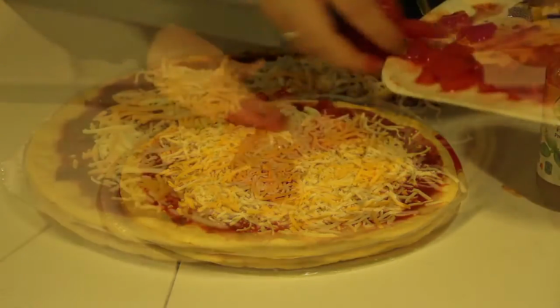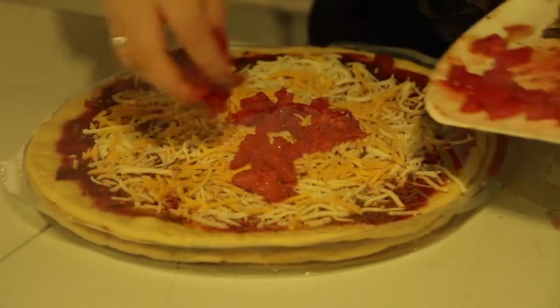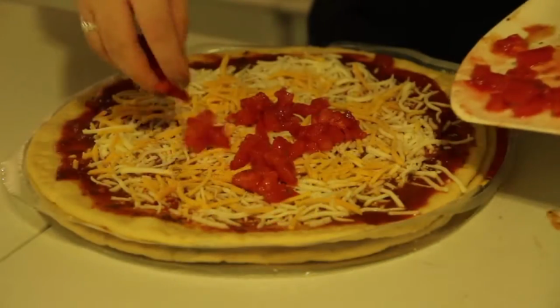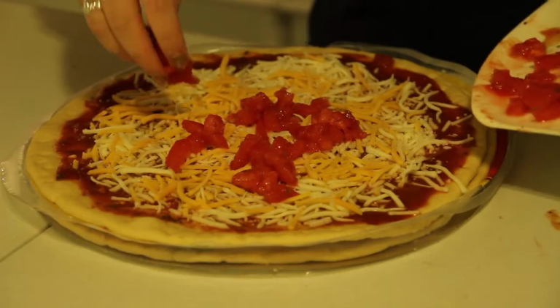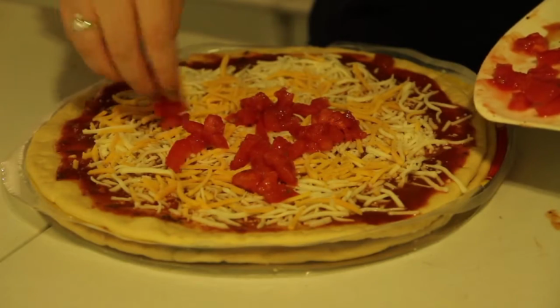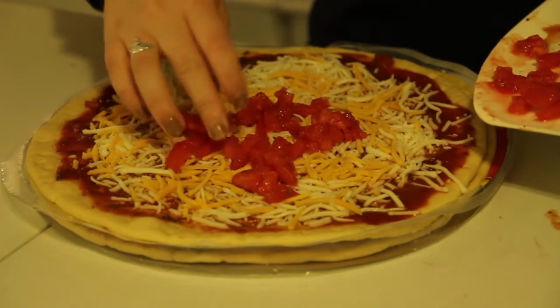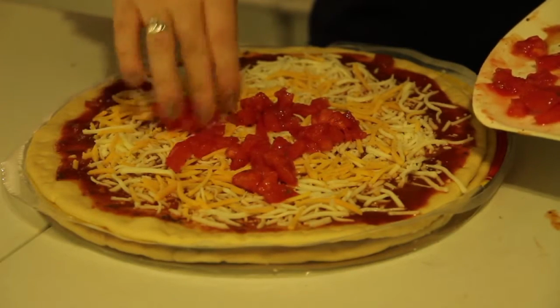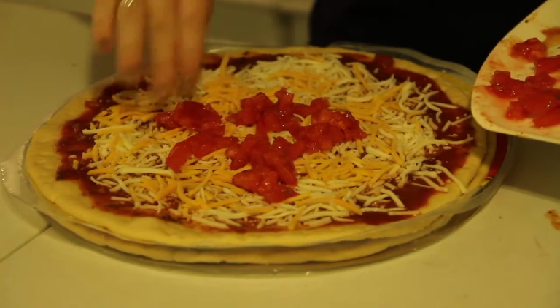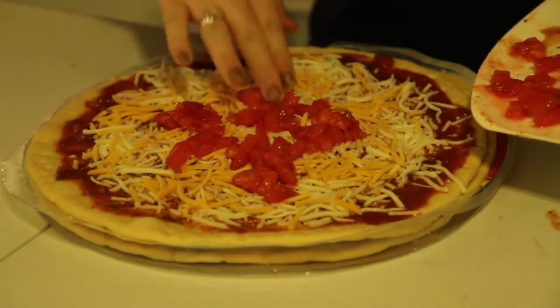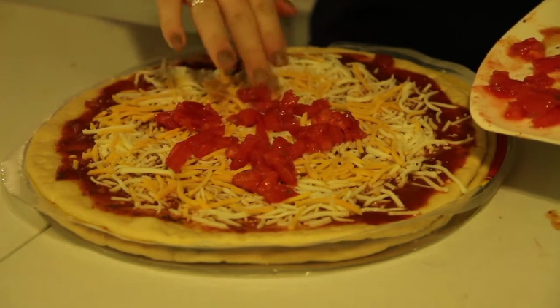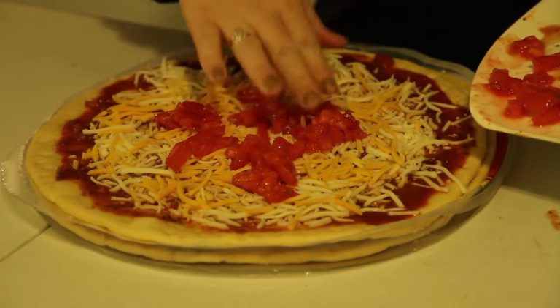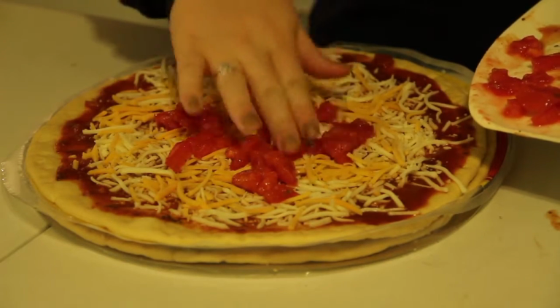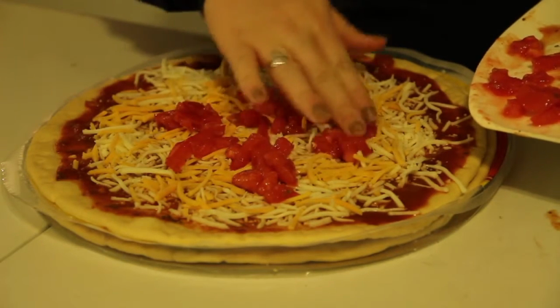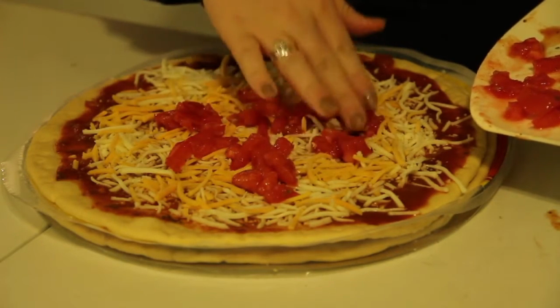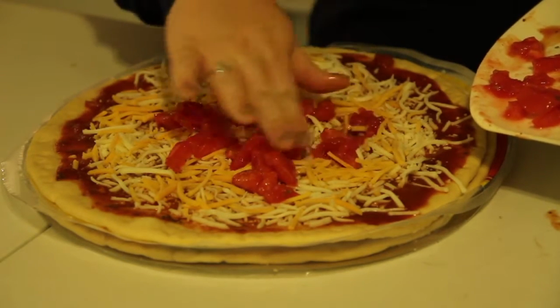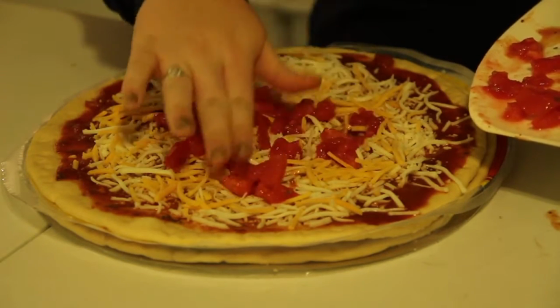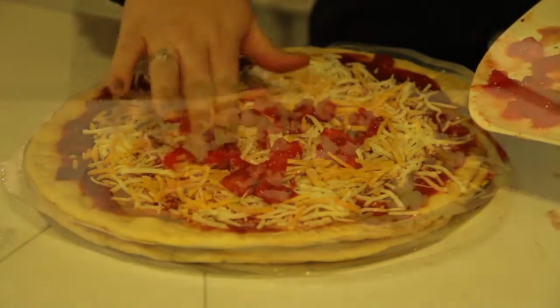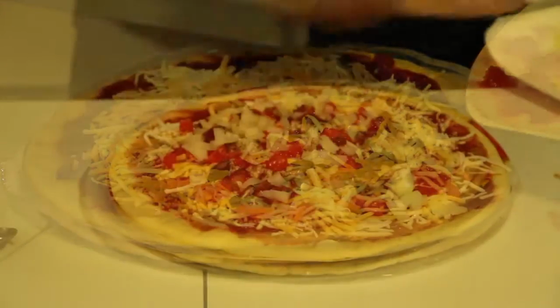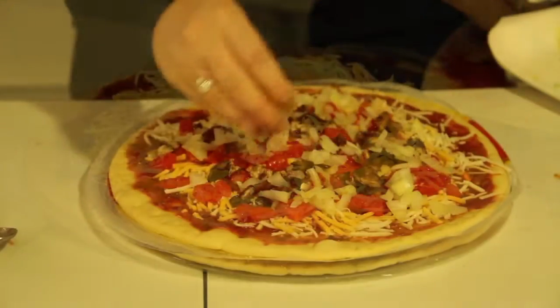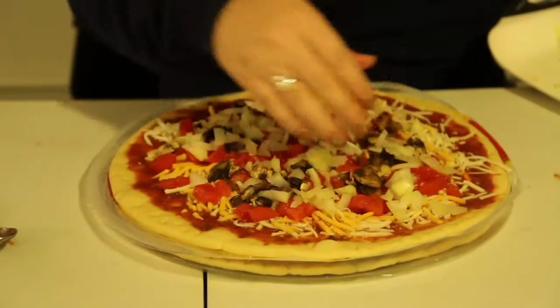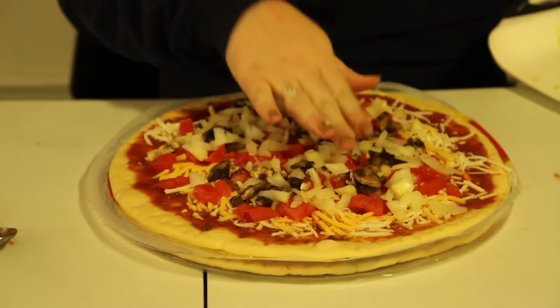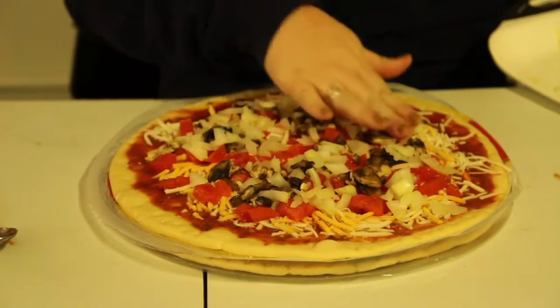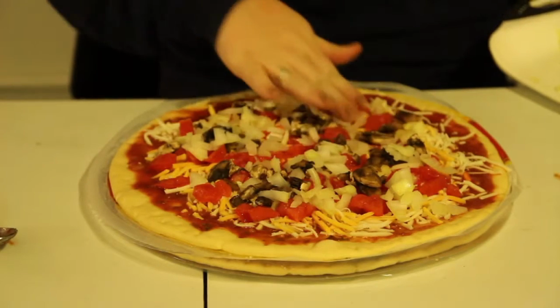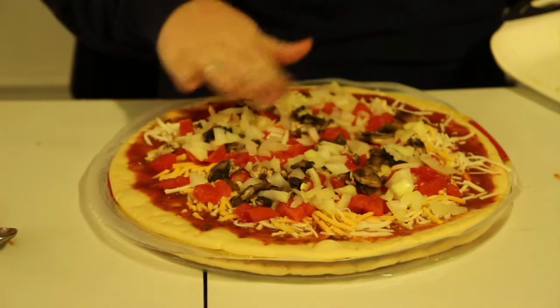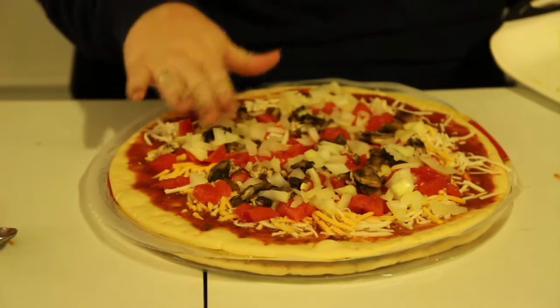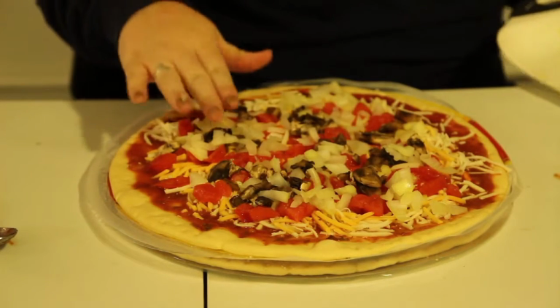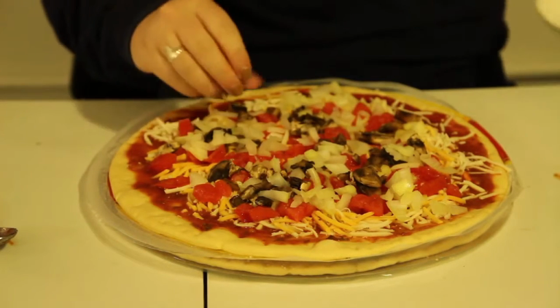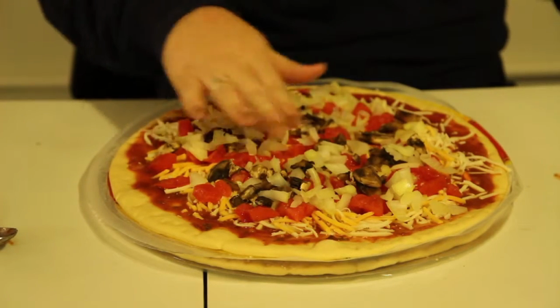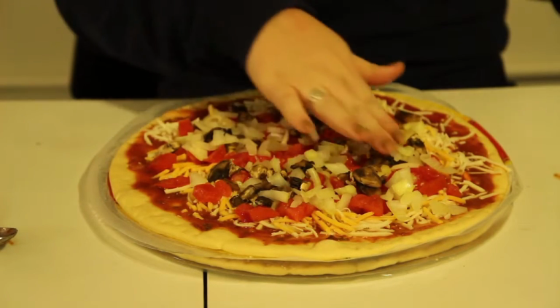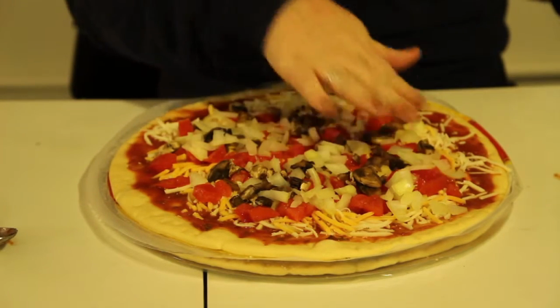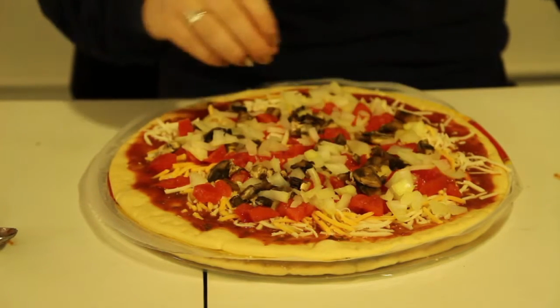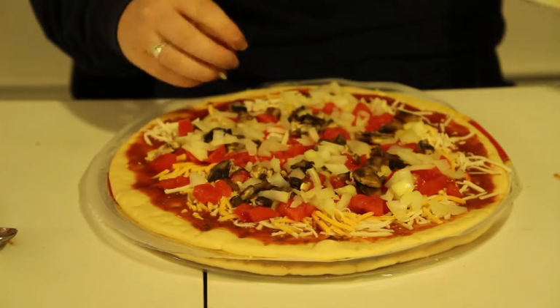Once all of the cheese is spread out evenly onto the crust, add all of your desired toppings. Make sure all of your toppings are spread out evenly onto the pizza.